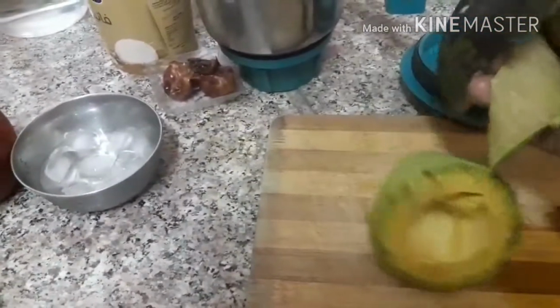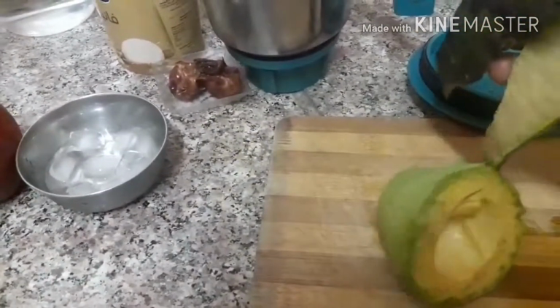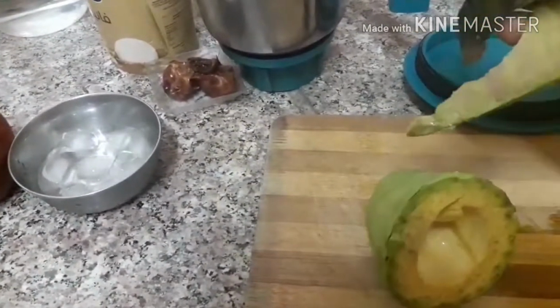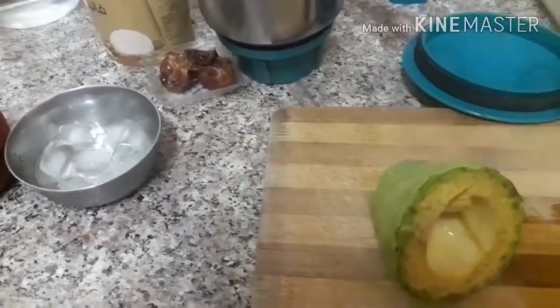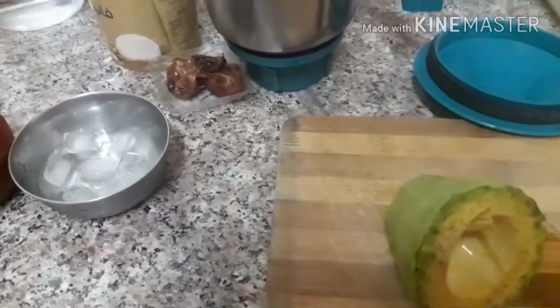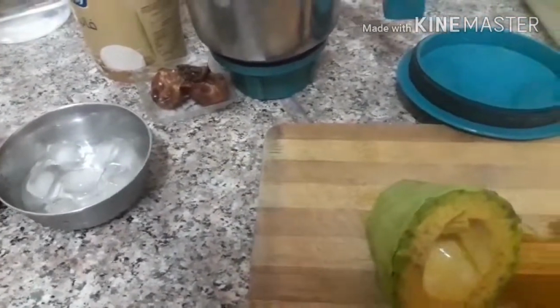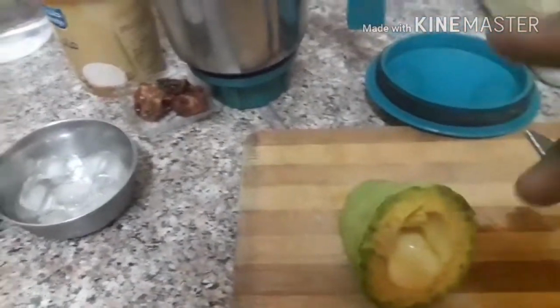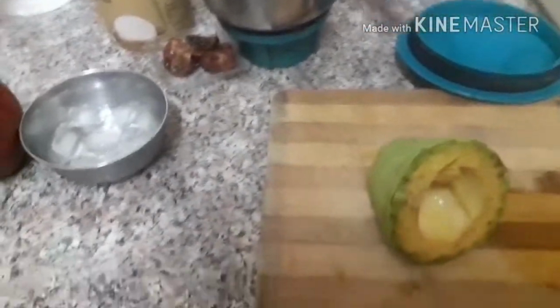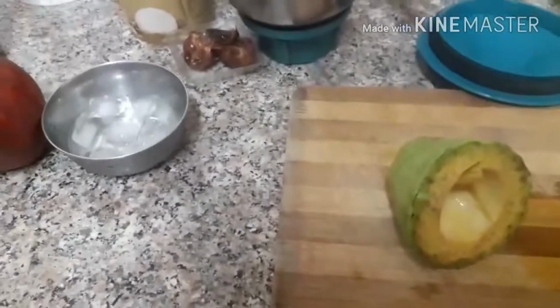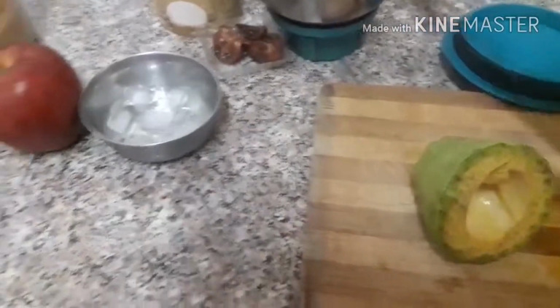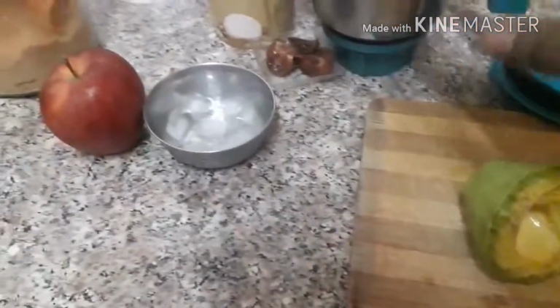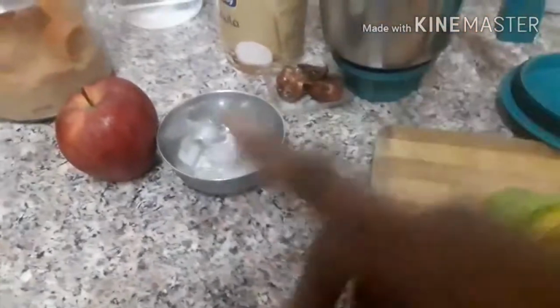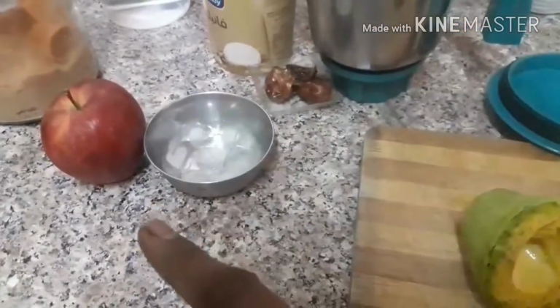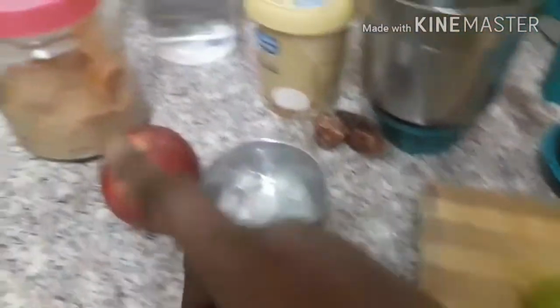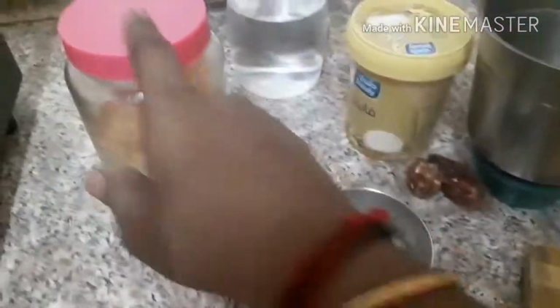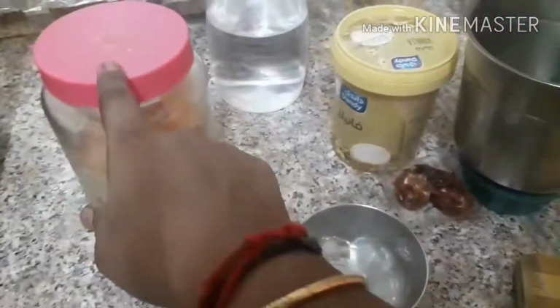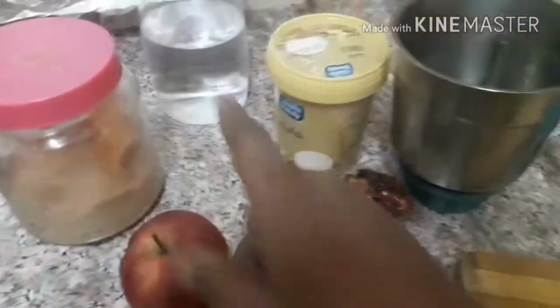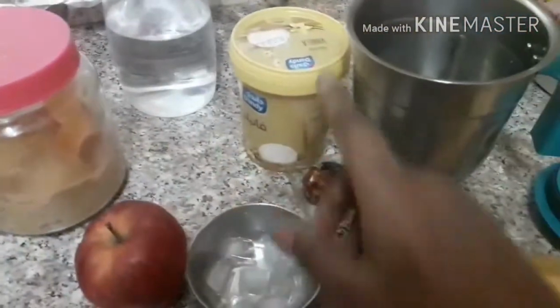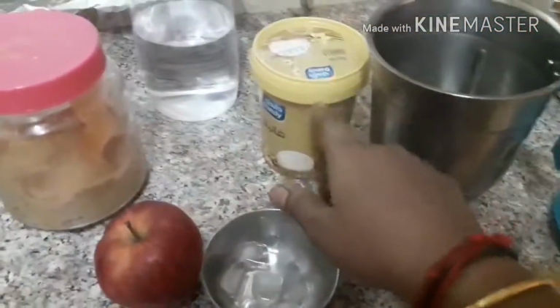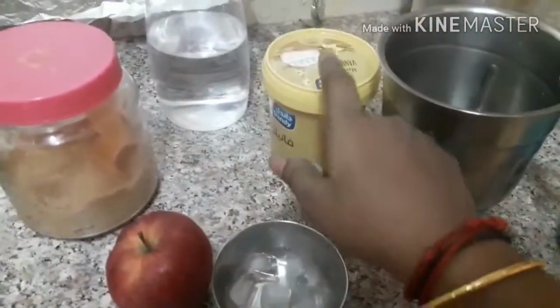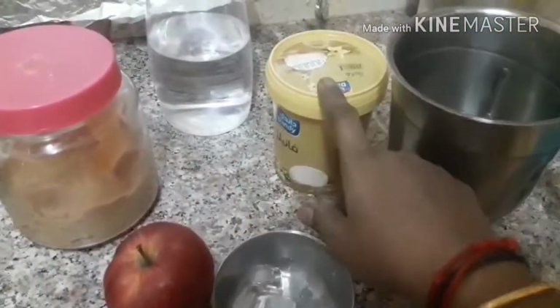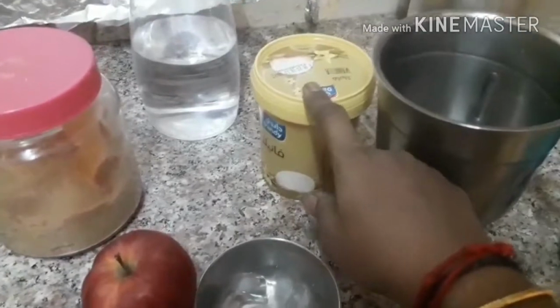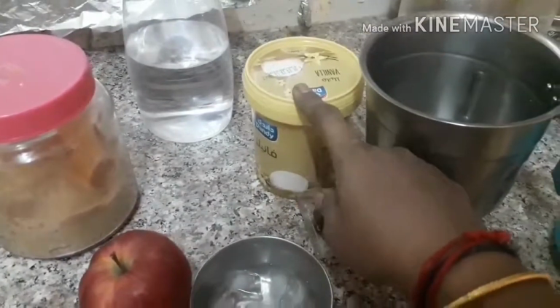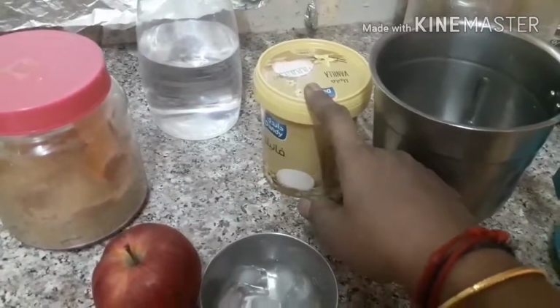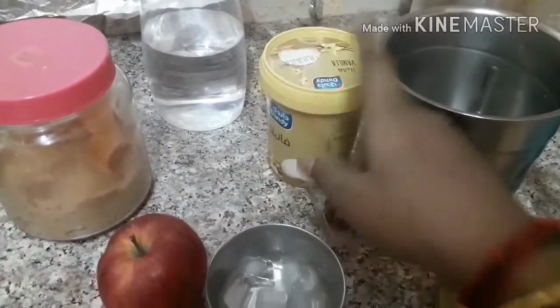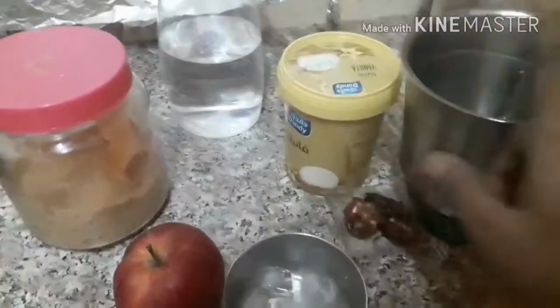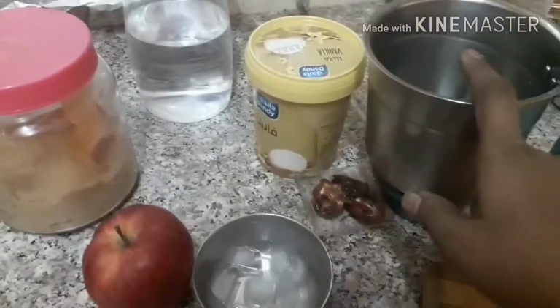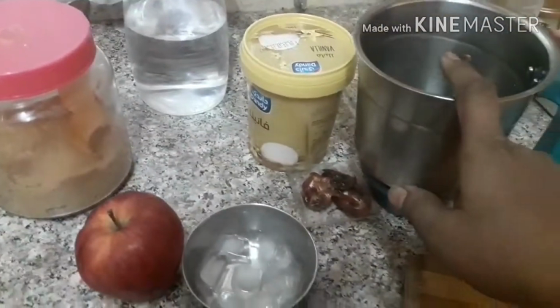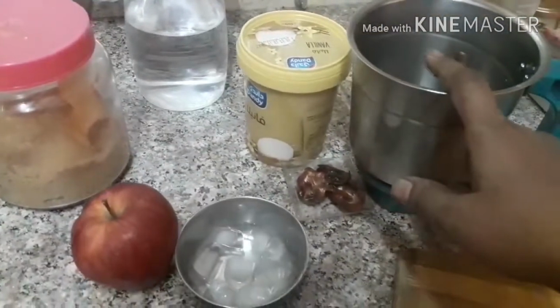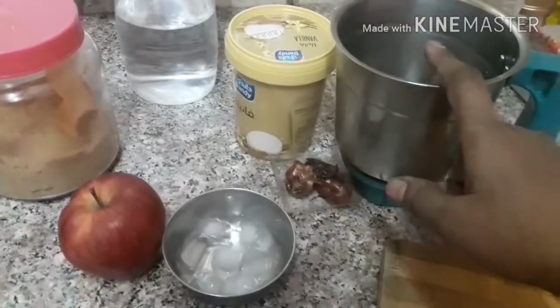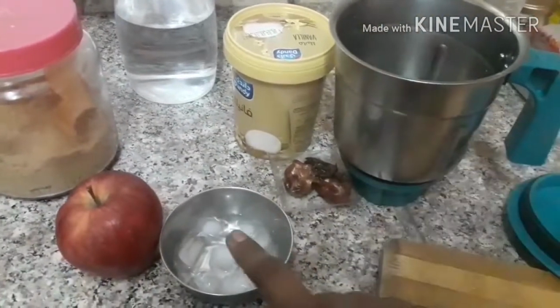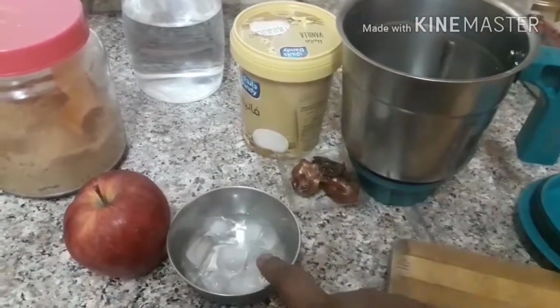If you use the noodles to make the noodles in a bowl, put 3 spoons in the bowl. We put a lot of soap in the pot.